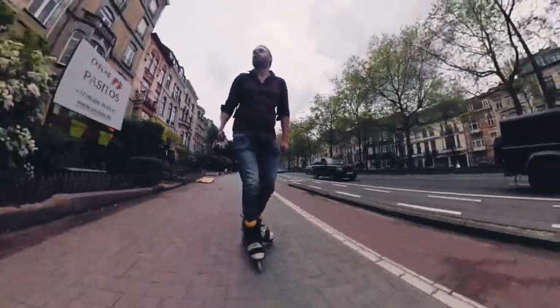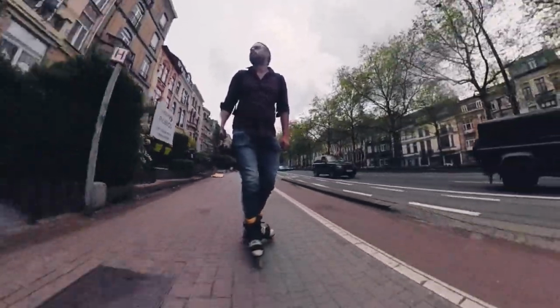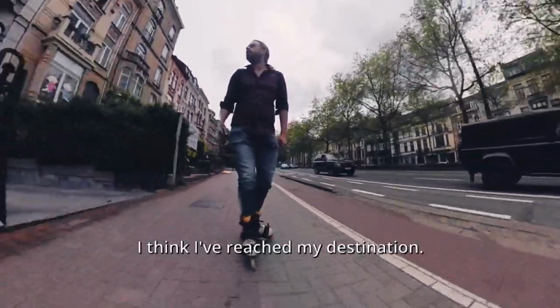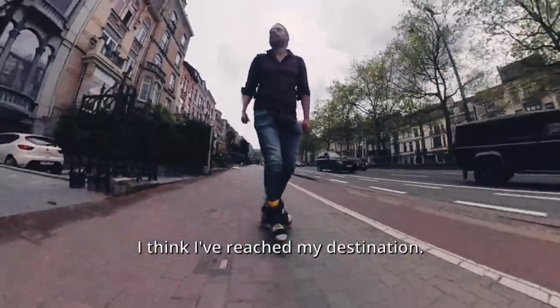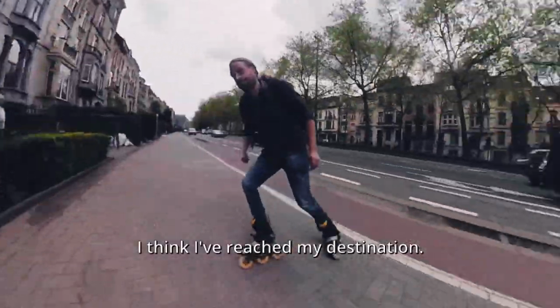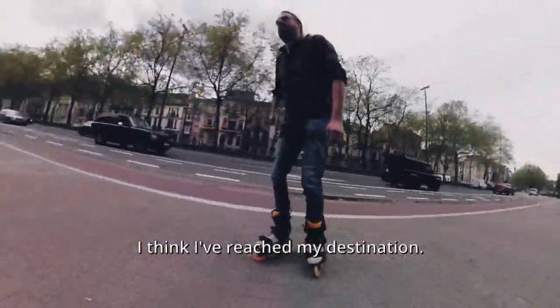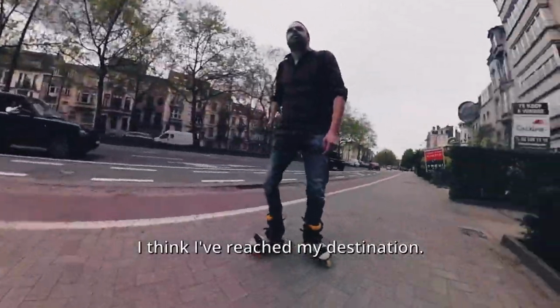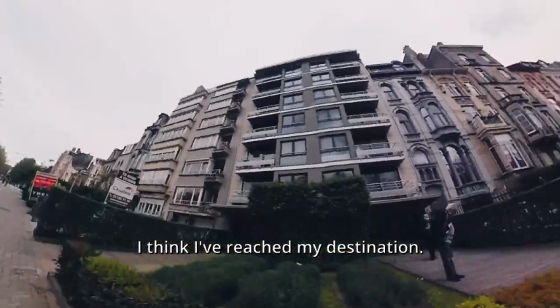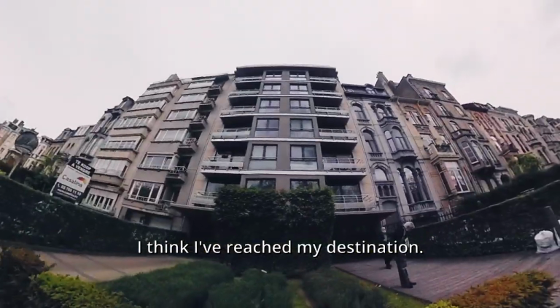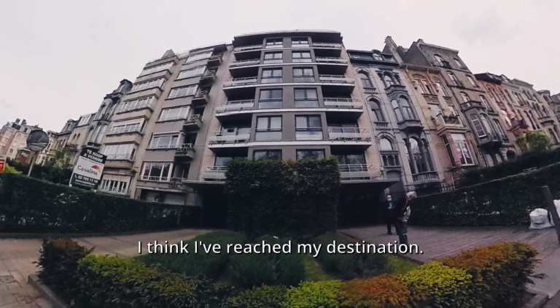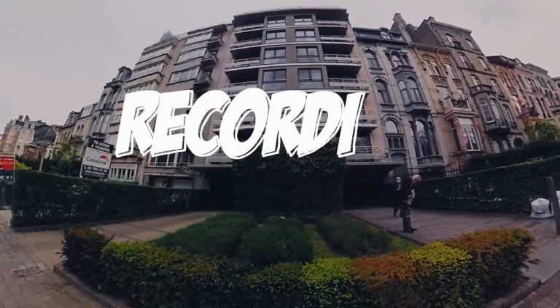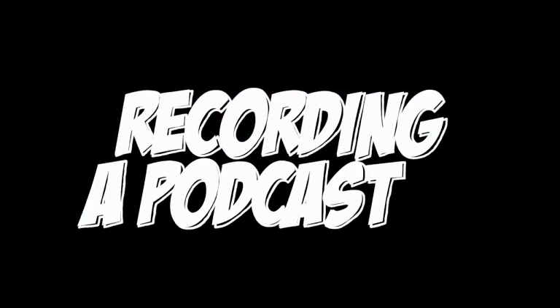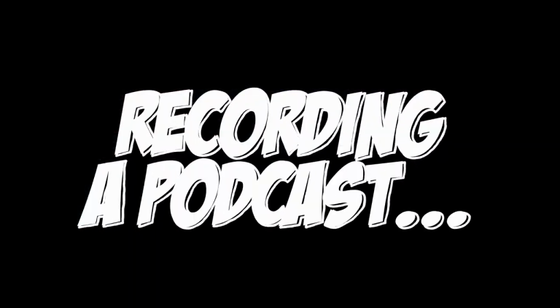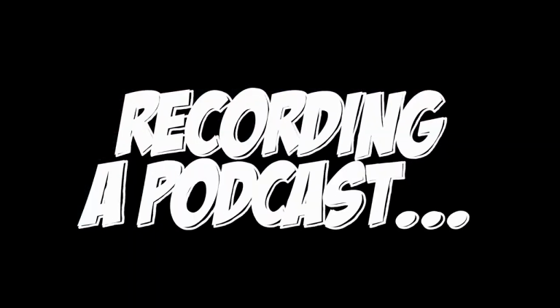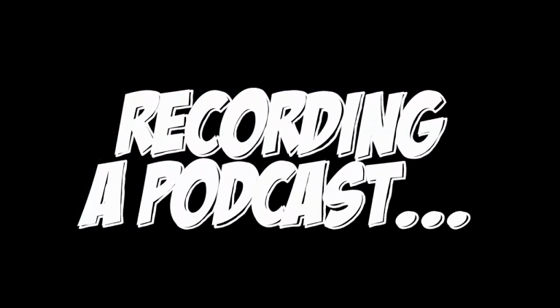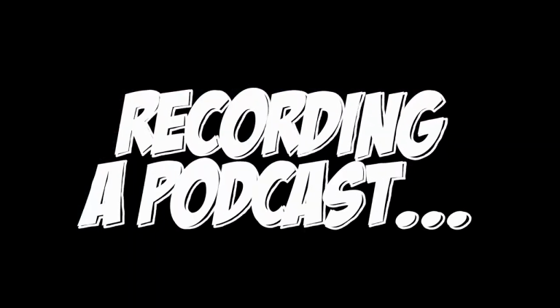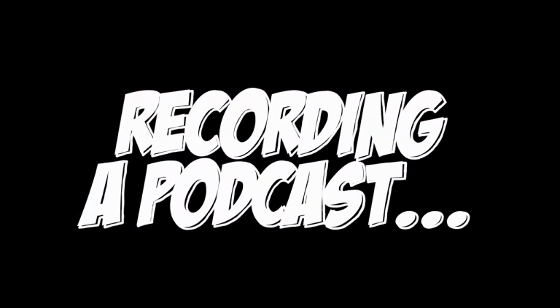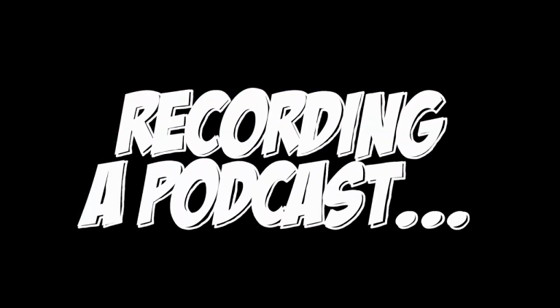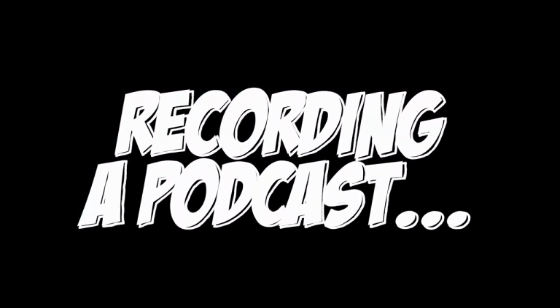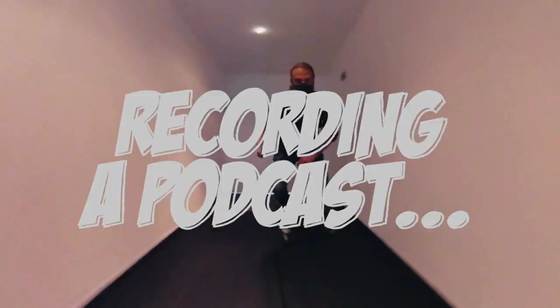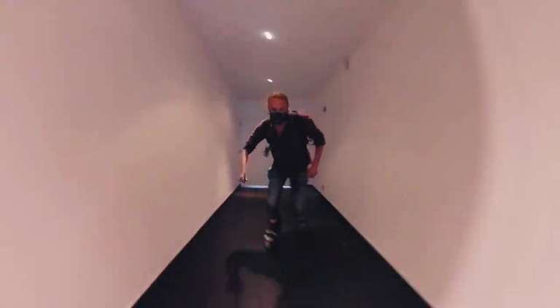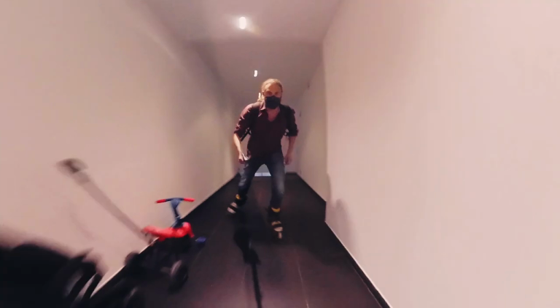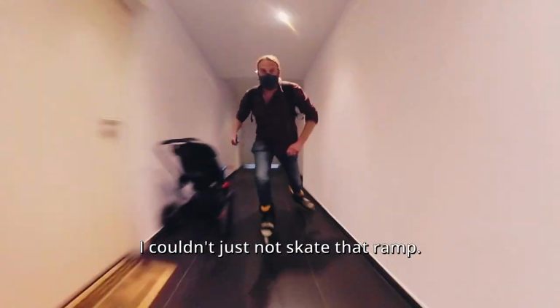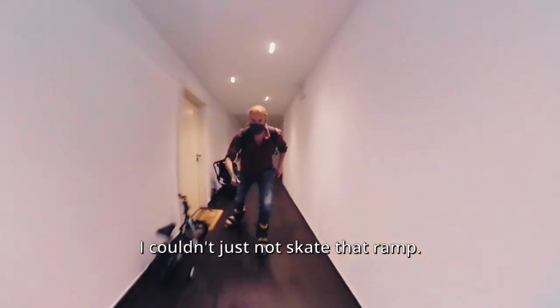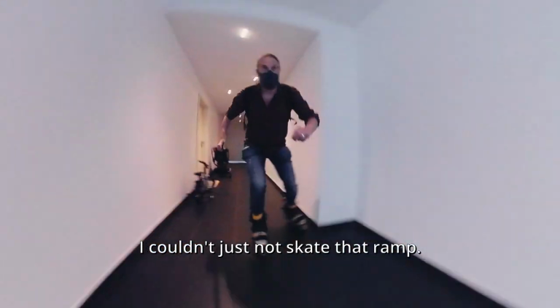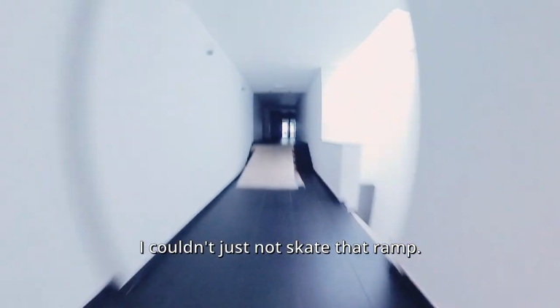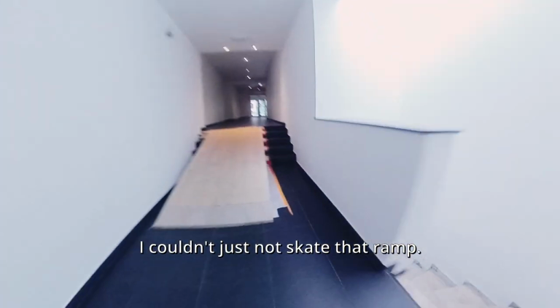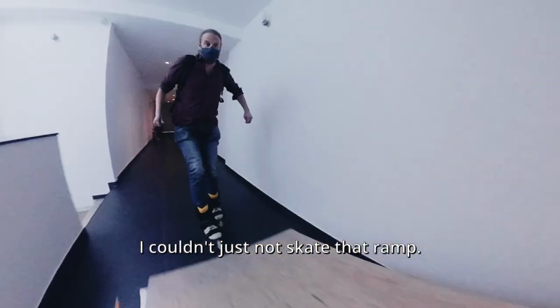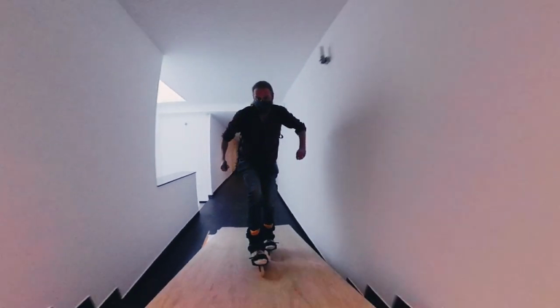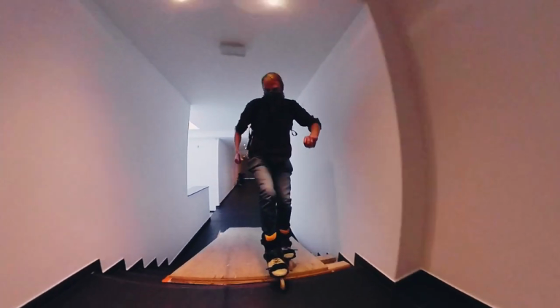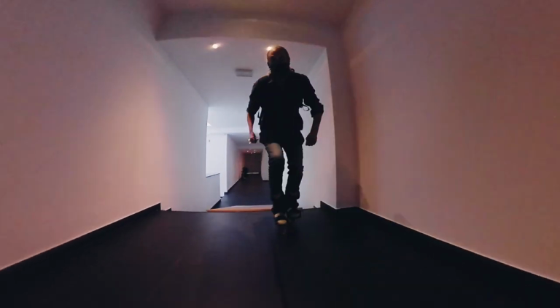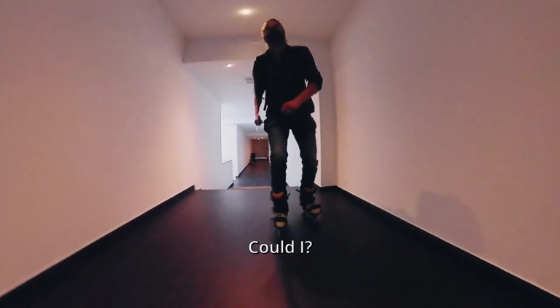I think I've reached my destination. I couldn't just not skate that ramp, could I?